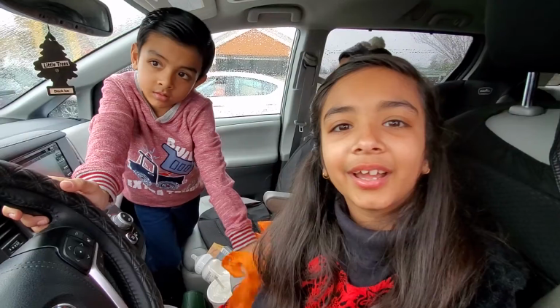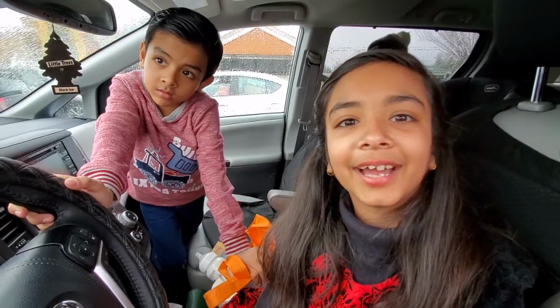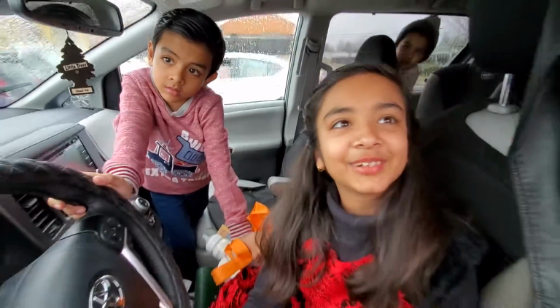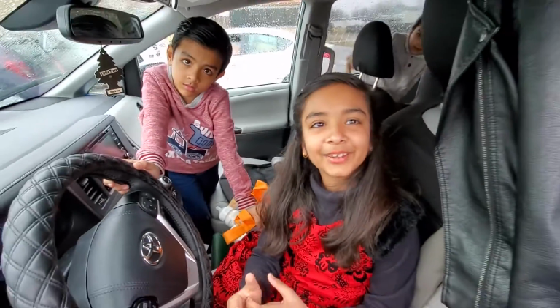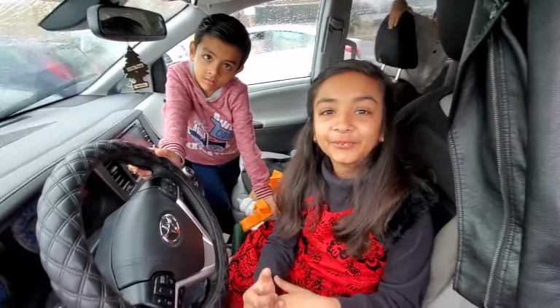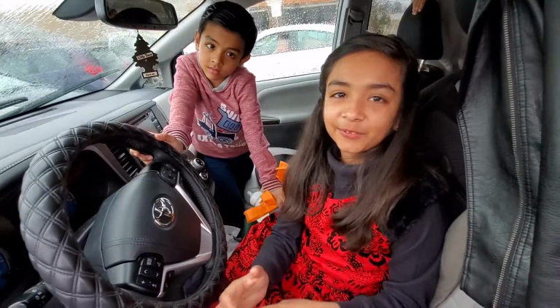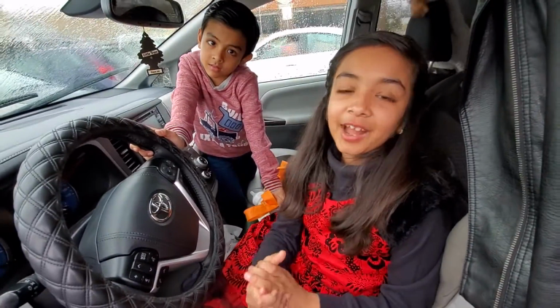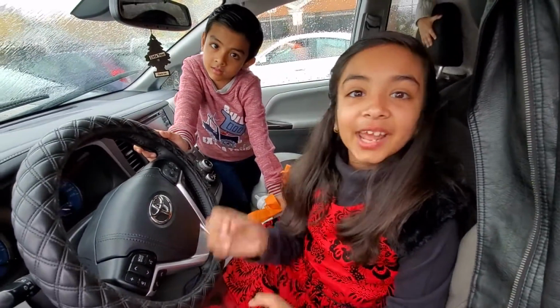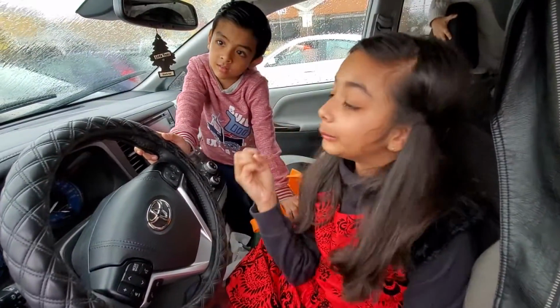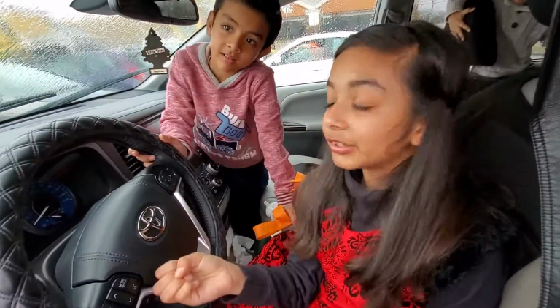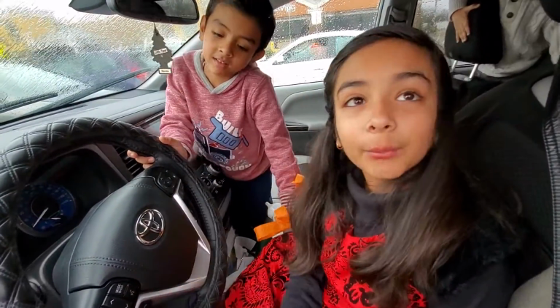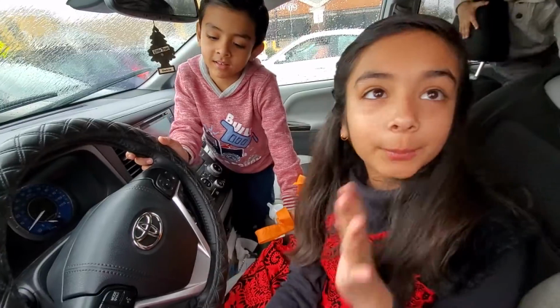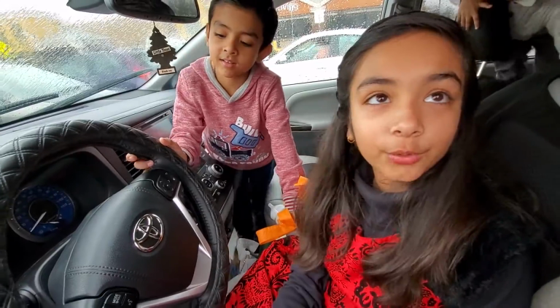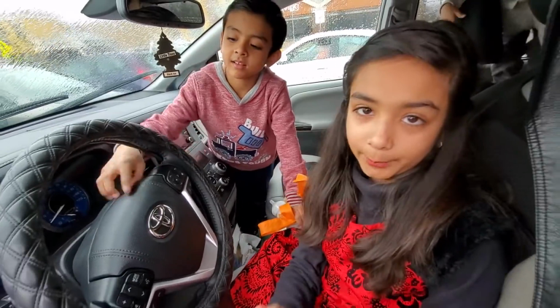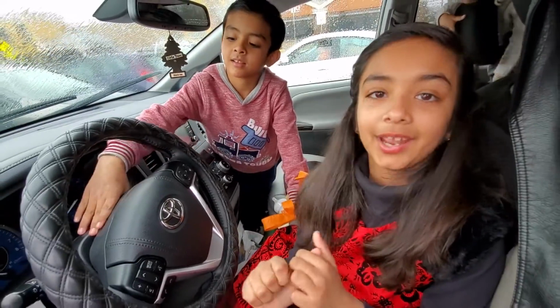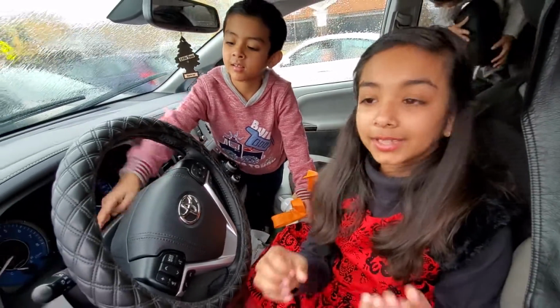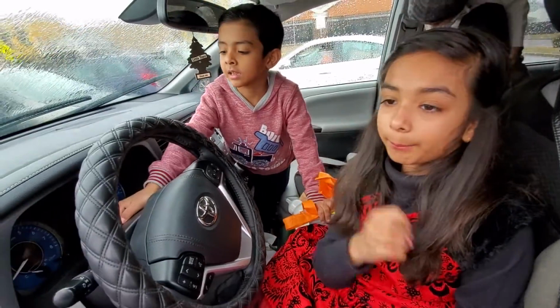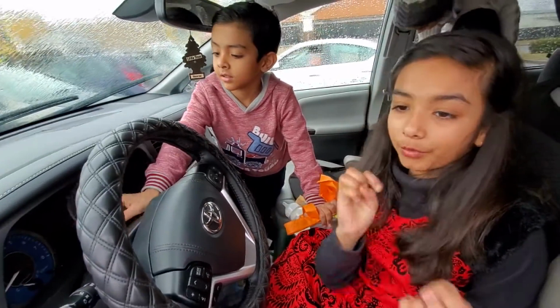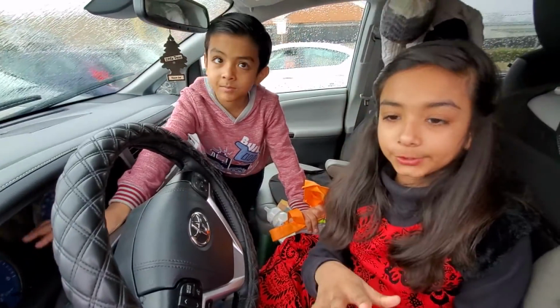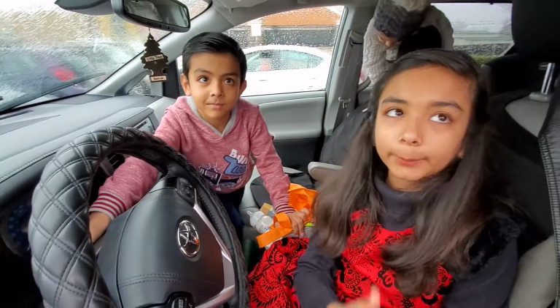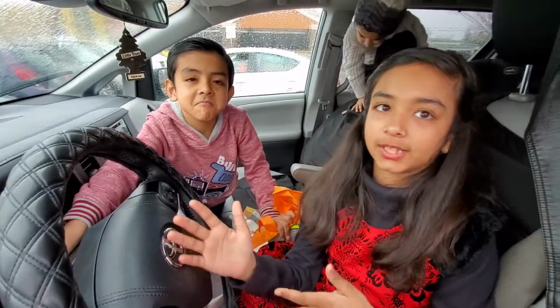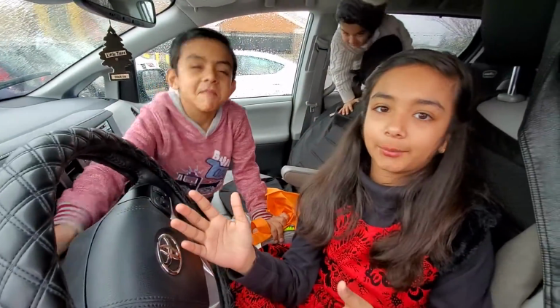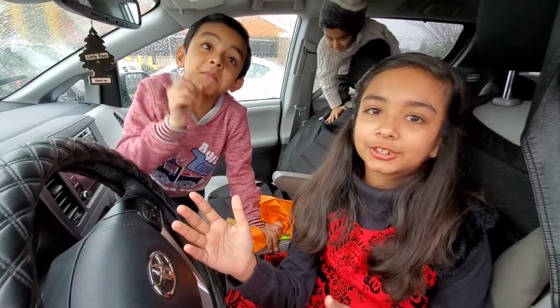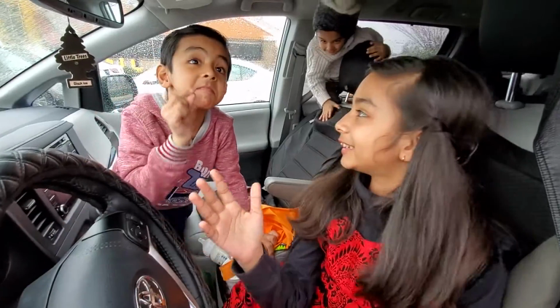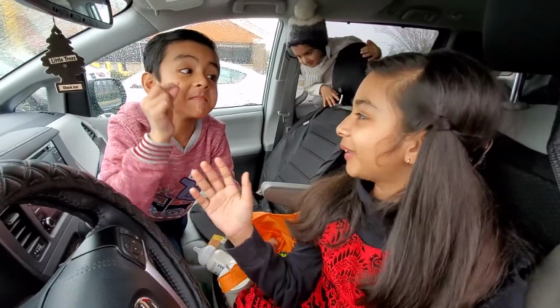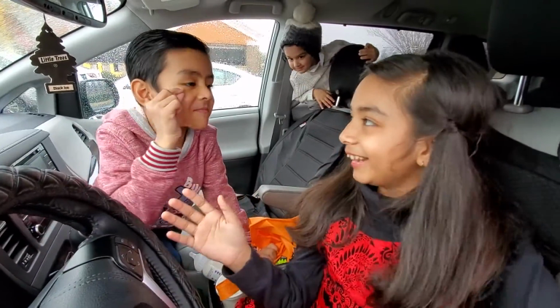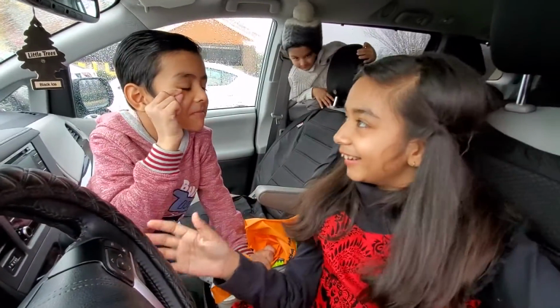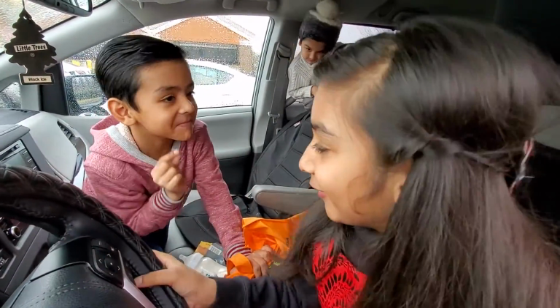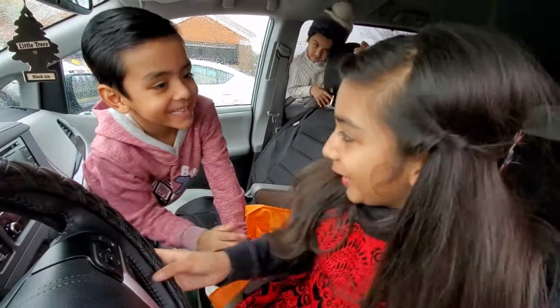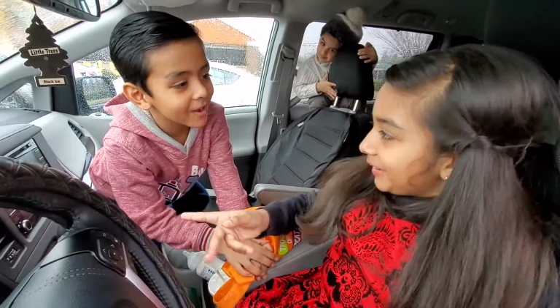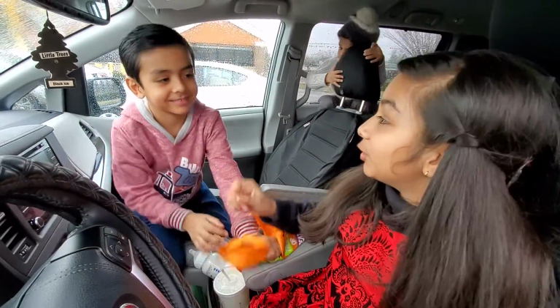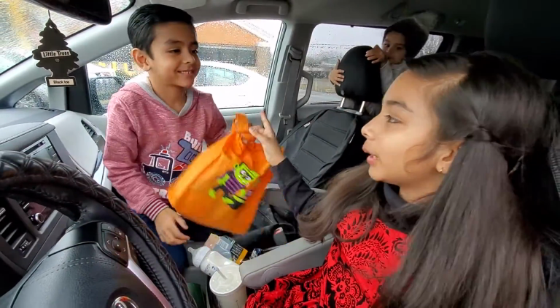Hi guys, welcome to another video of Lifestyle with Ikora. Today, just to kill some time, we're gonna play a new game made by me — it's combined with rock paper scissor, shoe, and a pocket stunning game. So this is how you play. Ready? Let's play. Which one do you want to be?